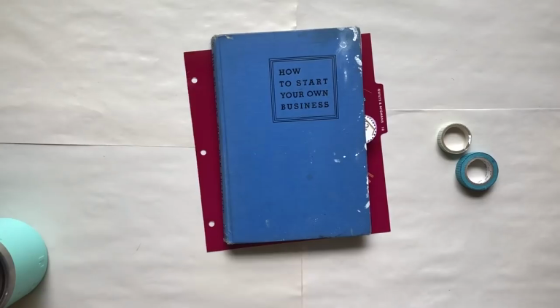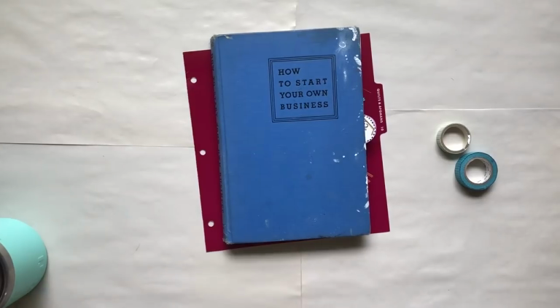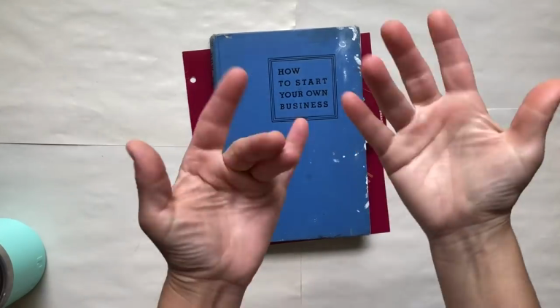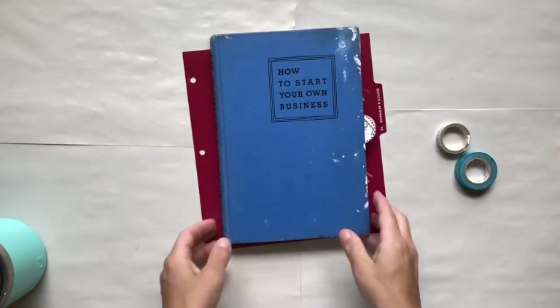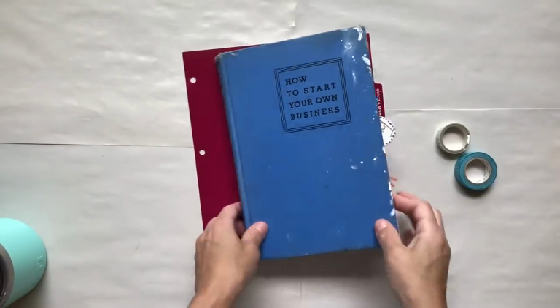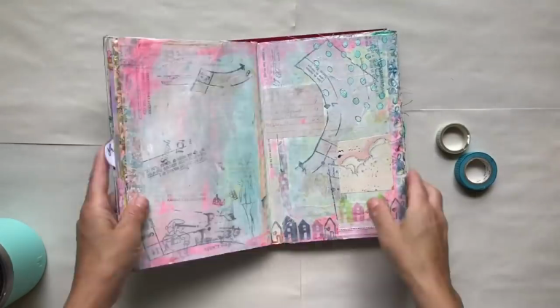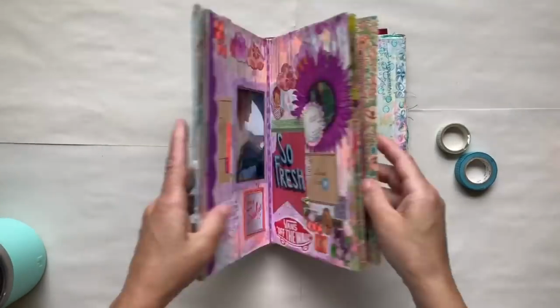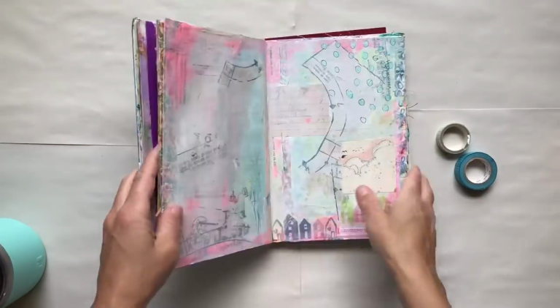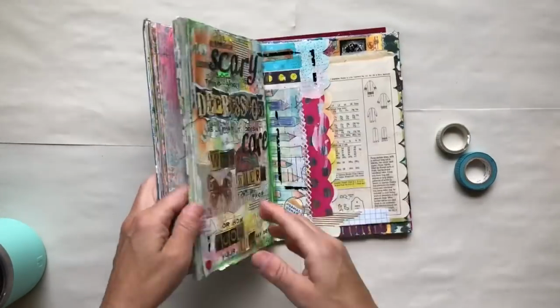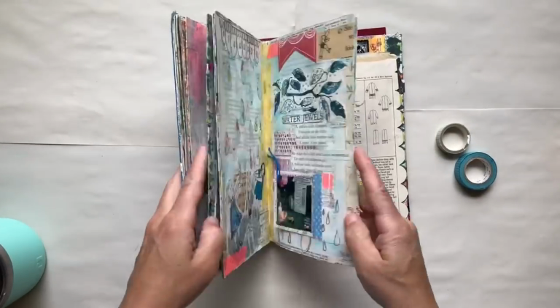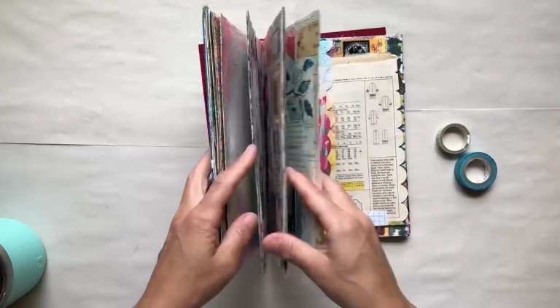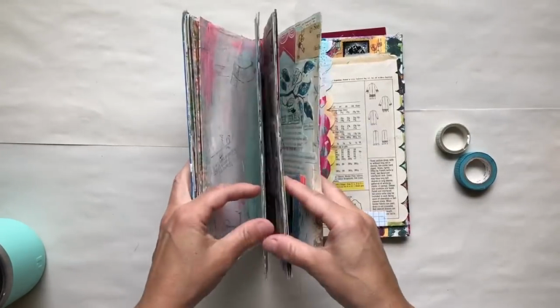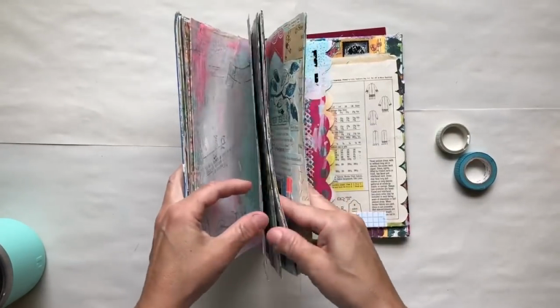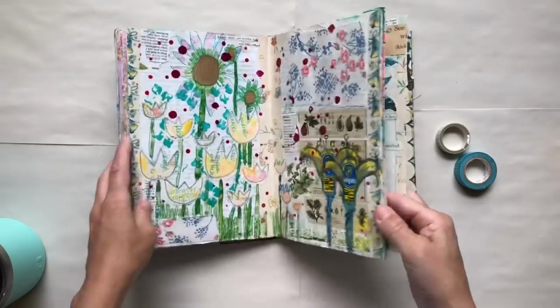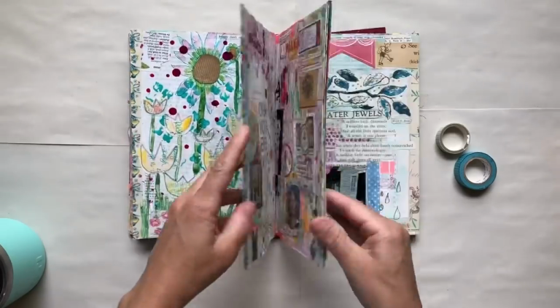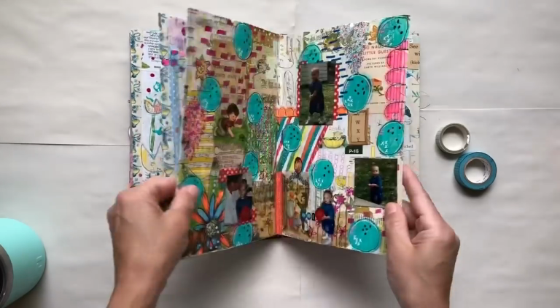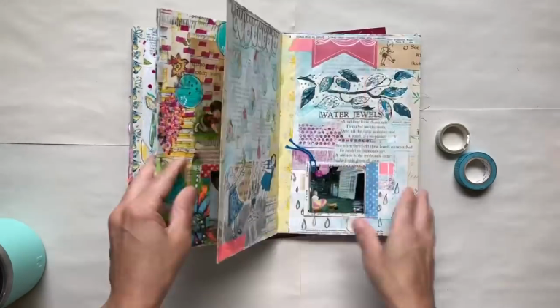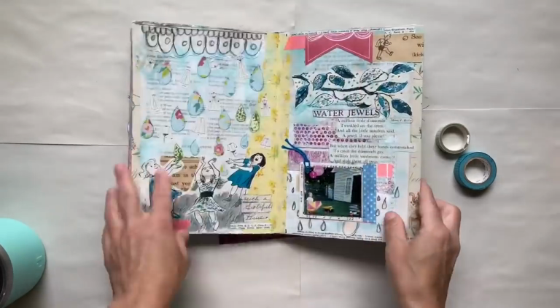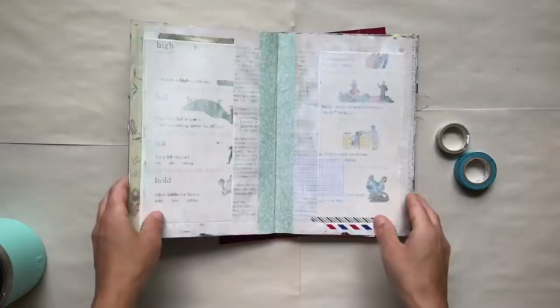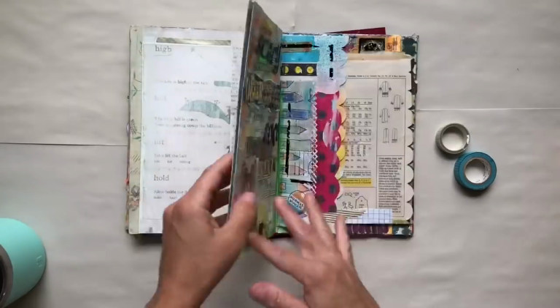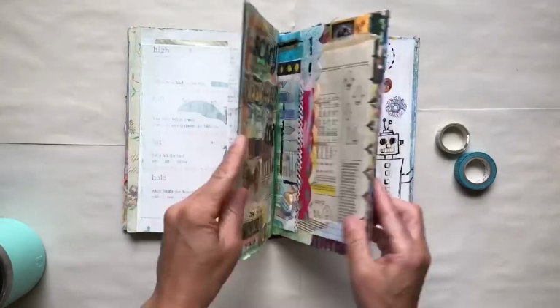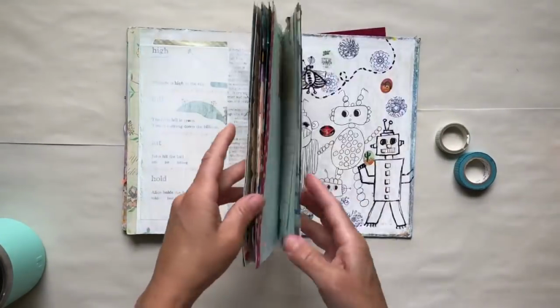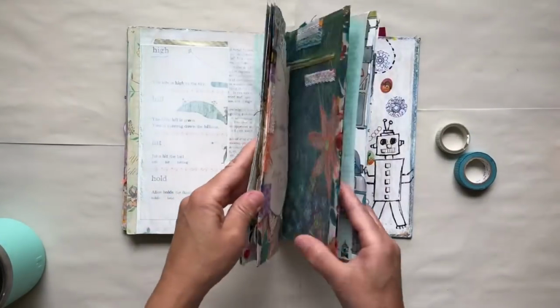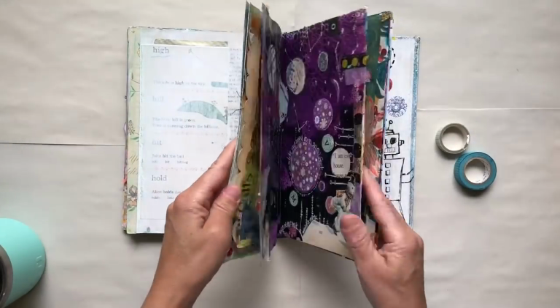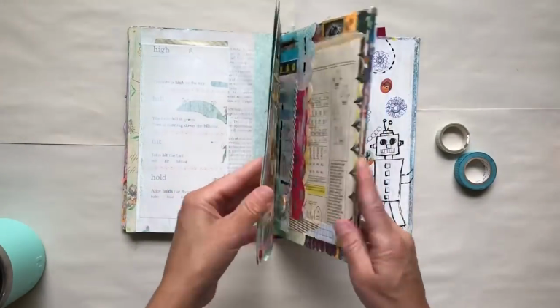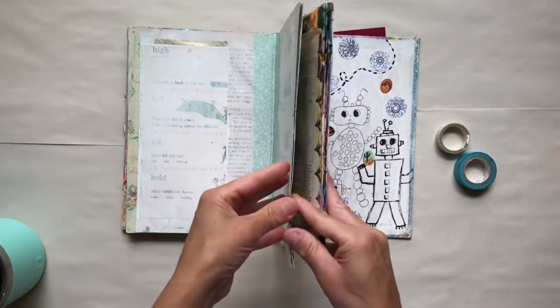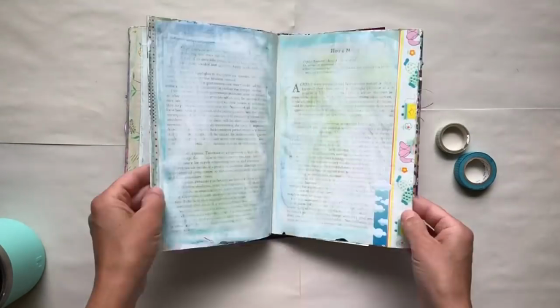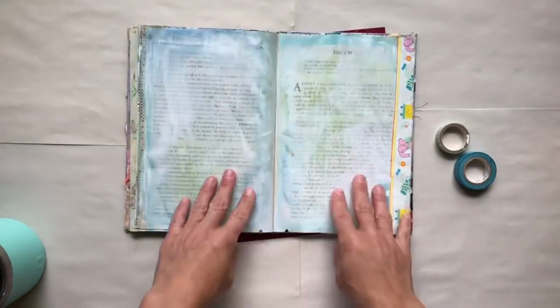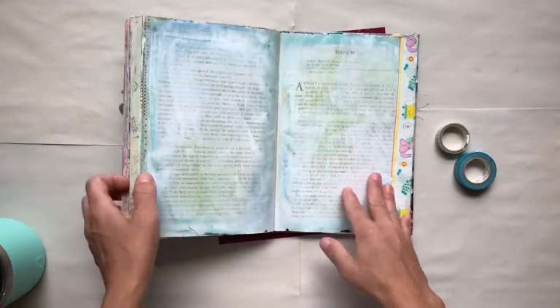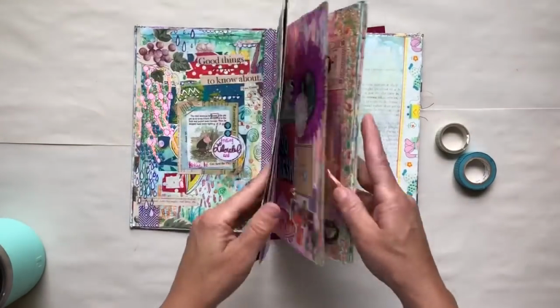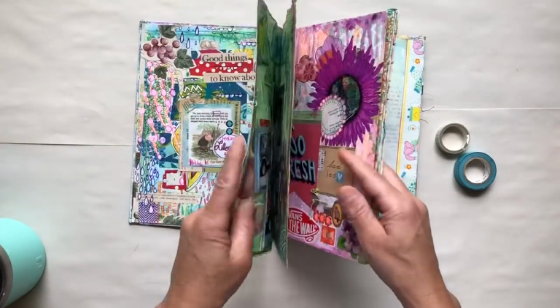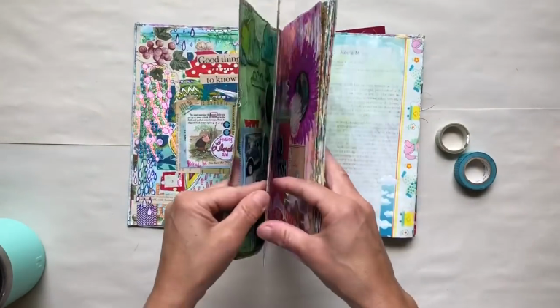Hey sweet friends, this is Gina. Welcome to the Rebookery channel. Today I'm going to show you a new and exciting project that I want you guys to come along with me on this journey.